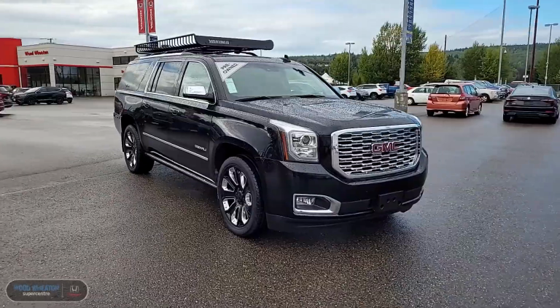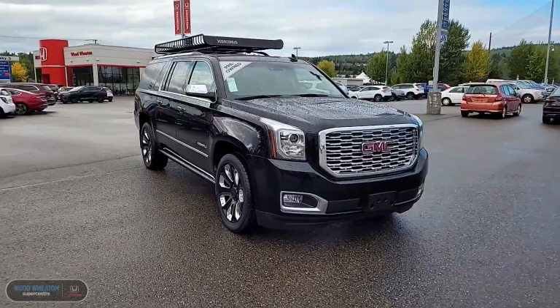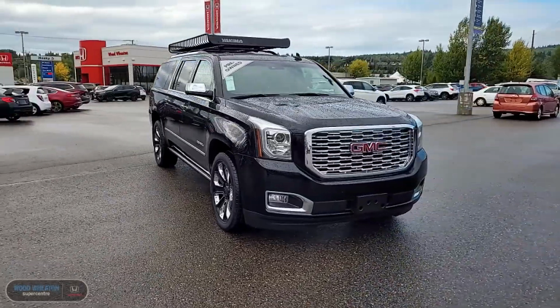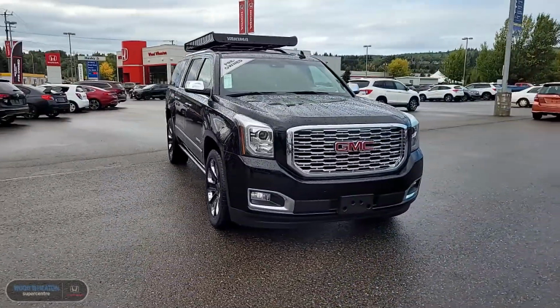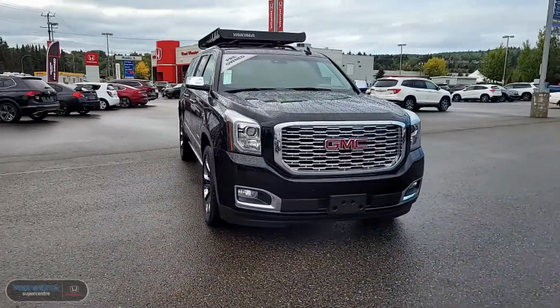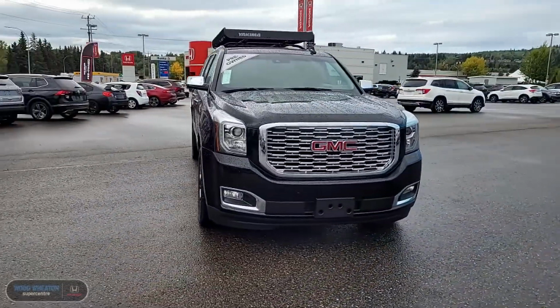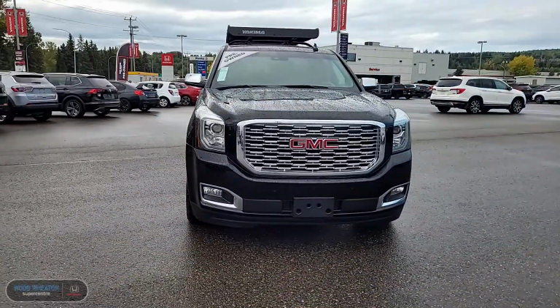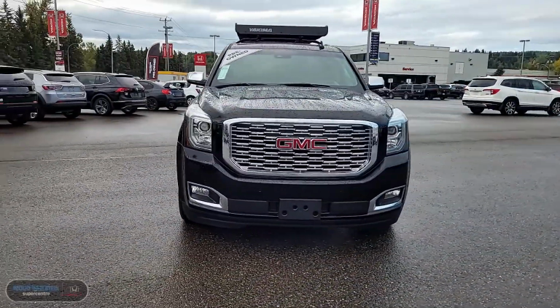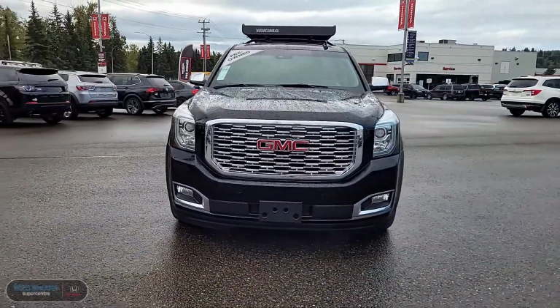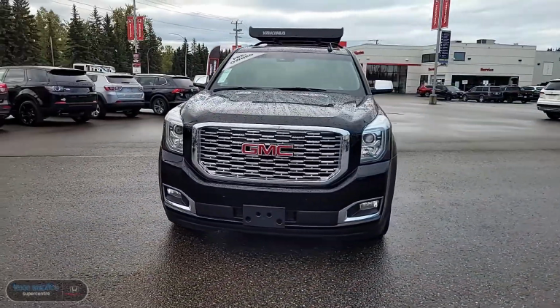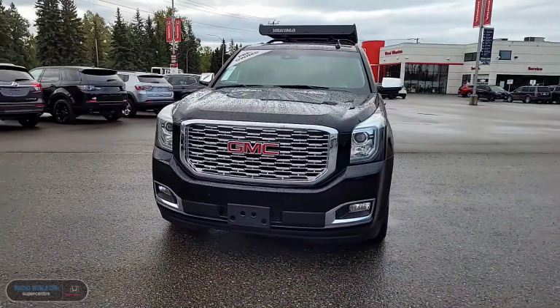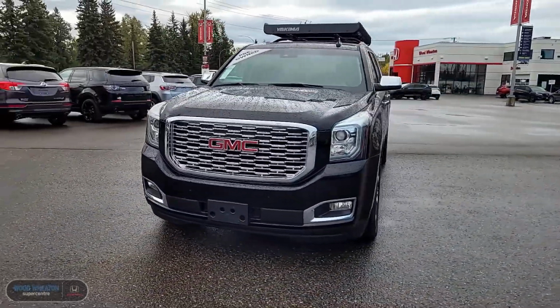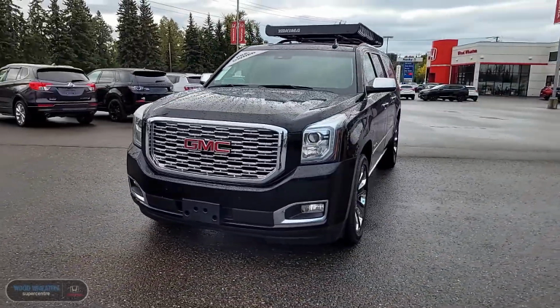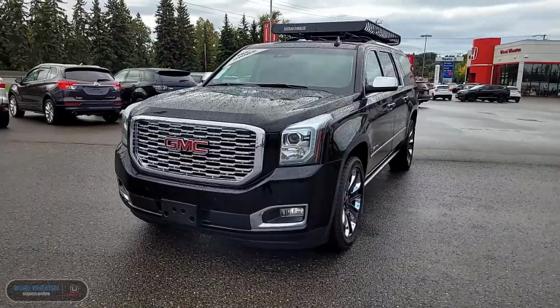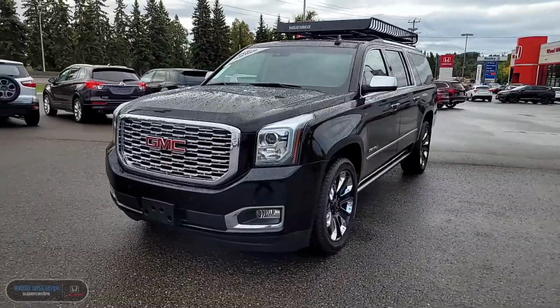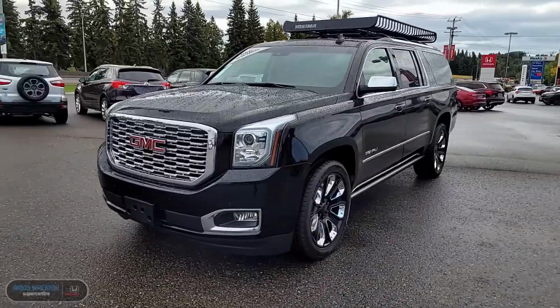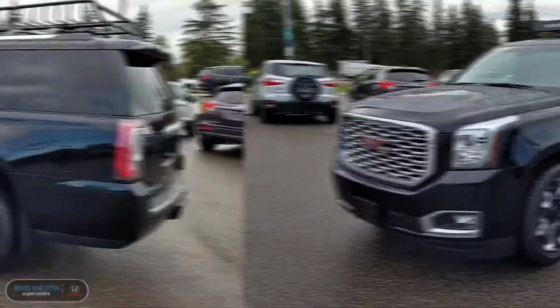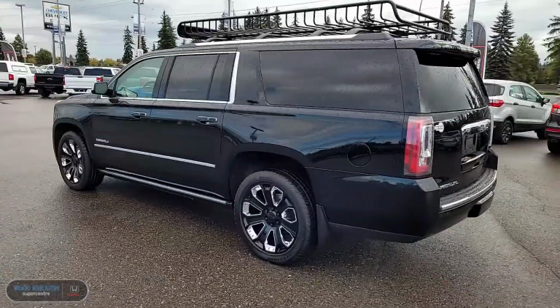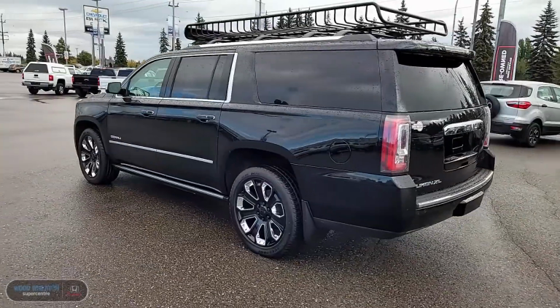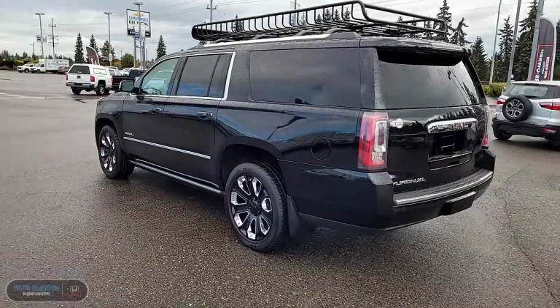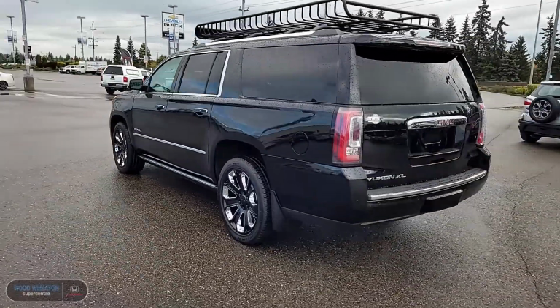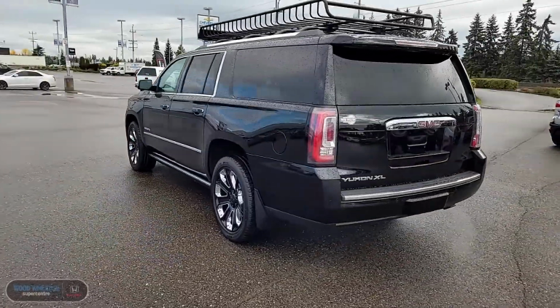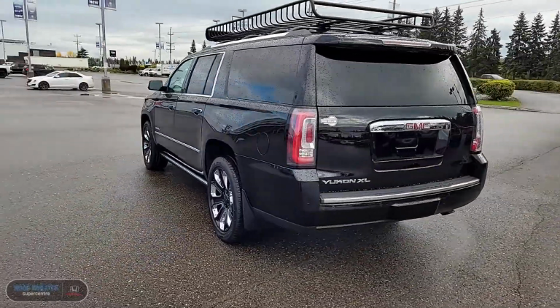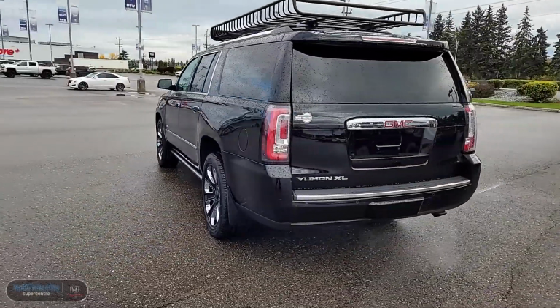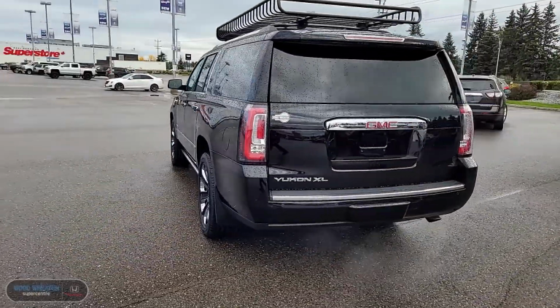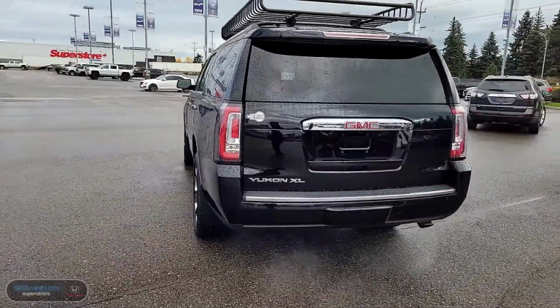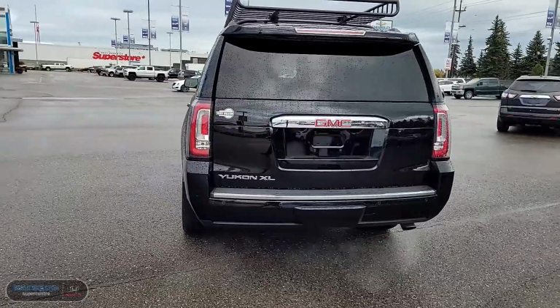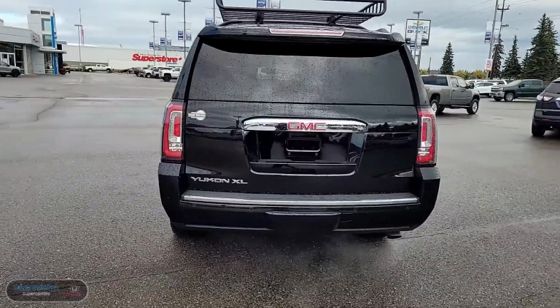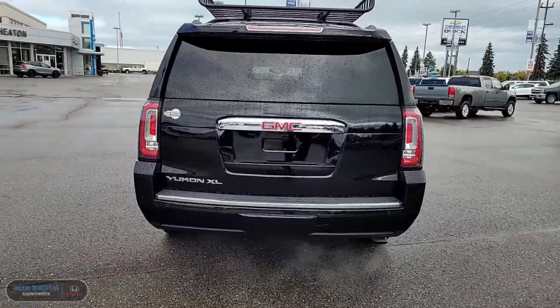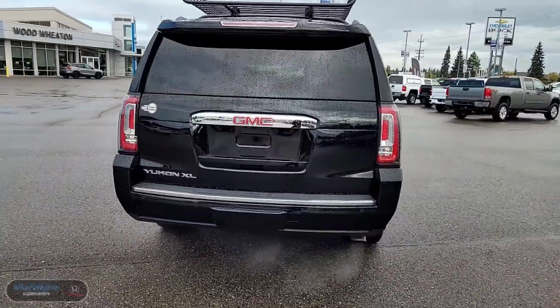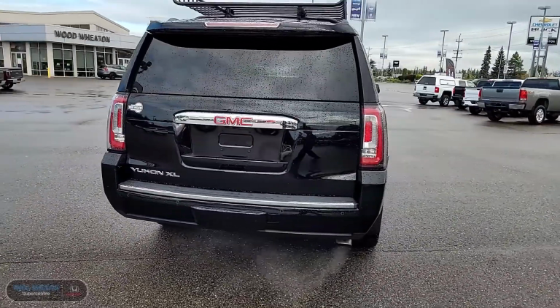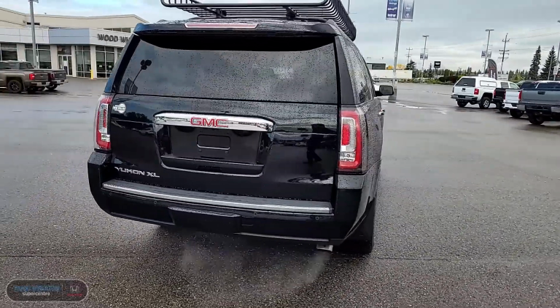Hey guys, it's Matt here from Woodweed and today we're taking a look at this 2018 GMC Yukon XL Denali. This Denali comes painted in the gorgeous onyx black color and also comes equipped with the premium 6.2 liter V8 engine.